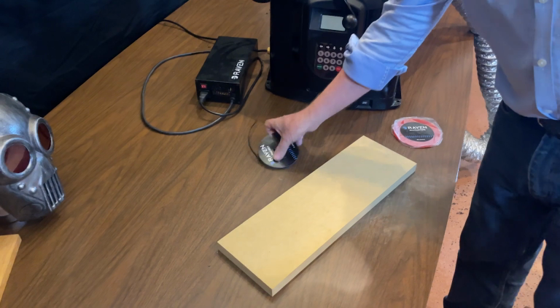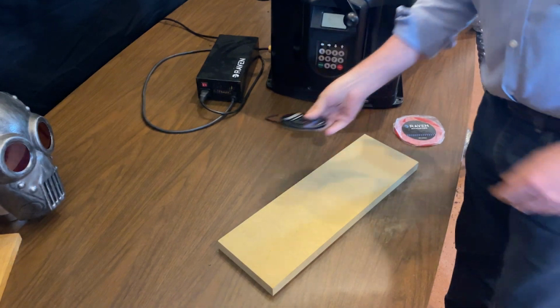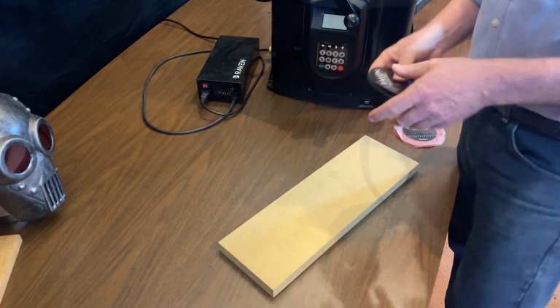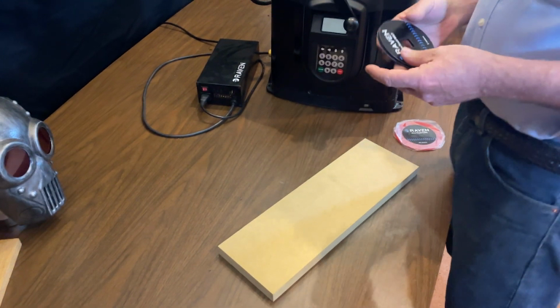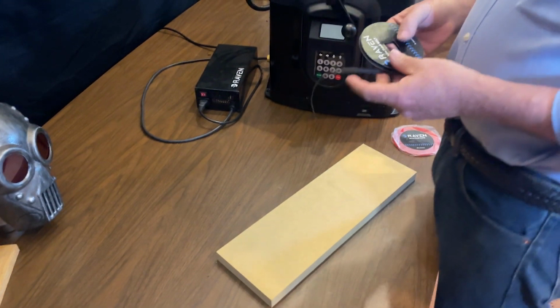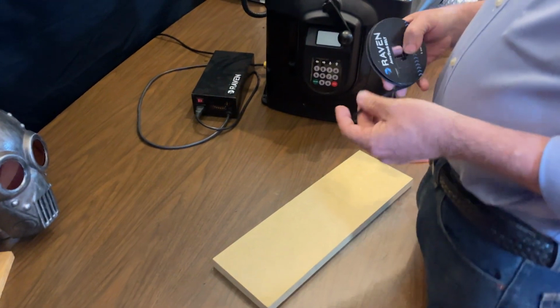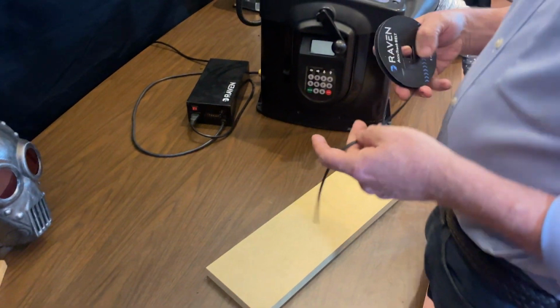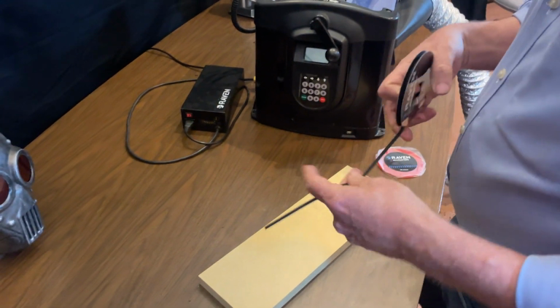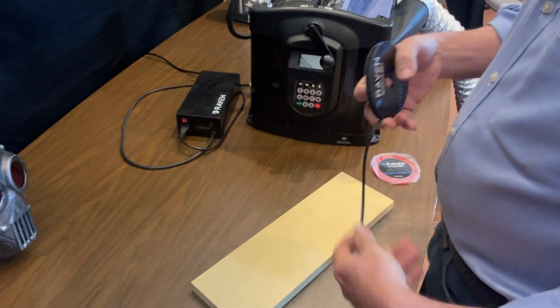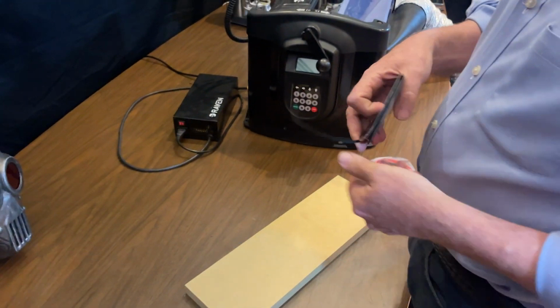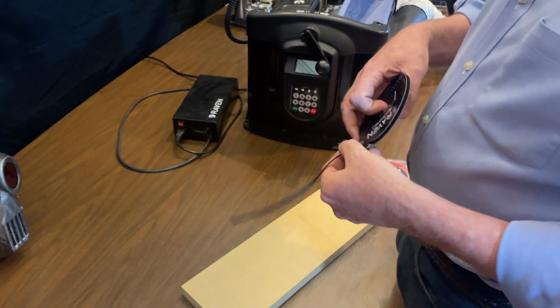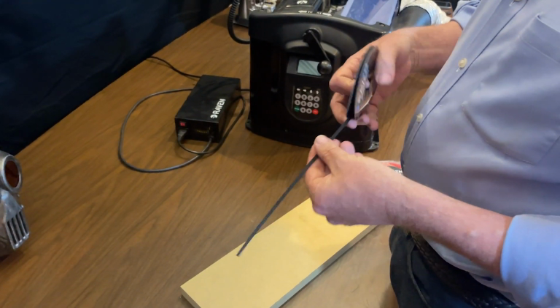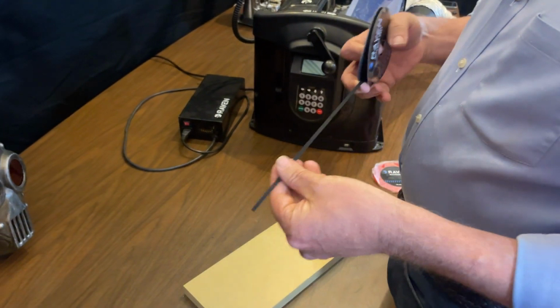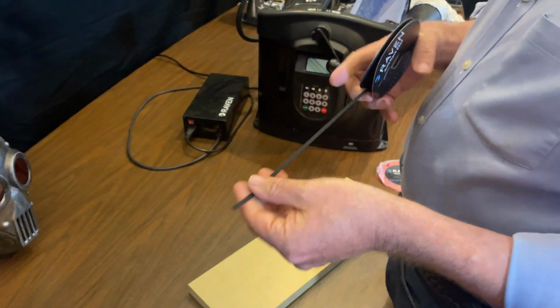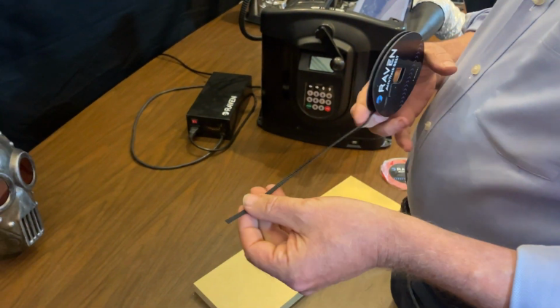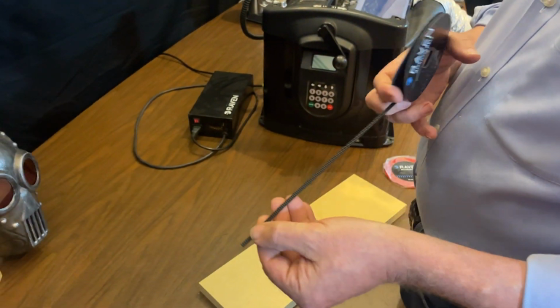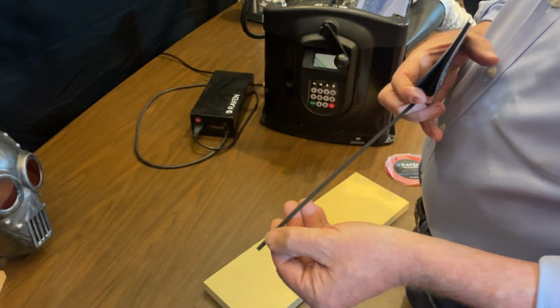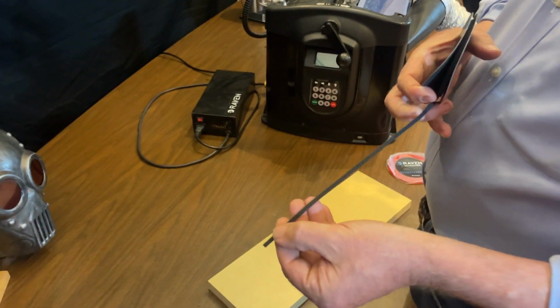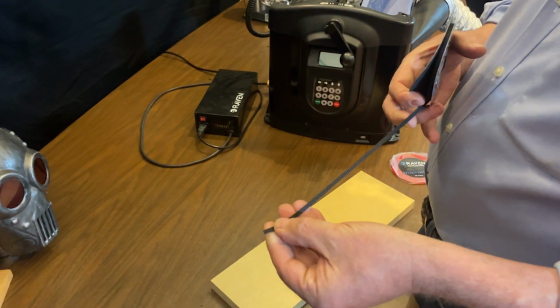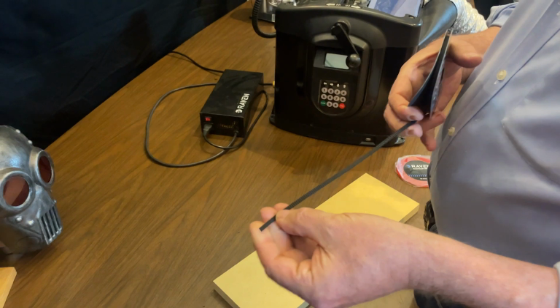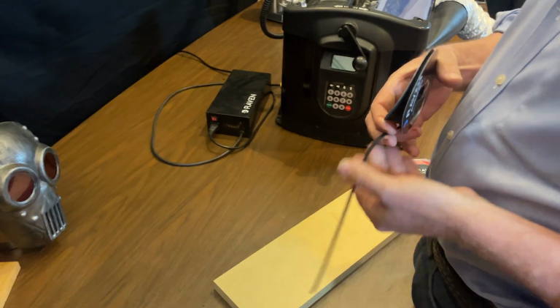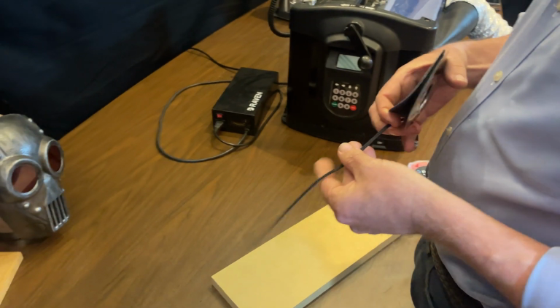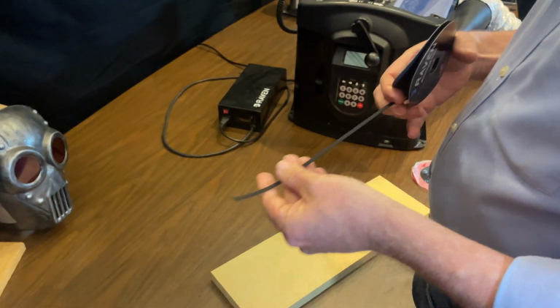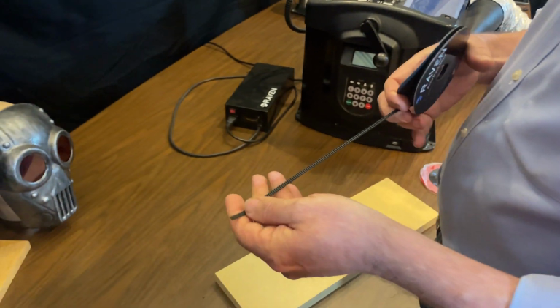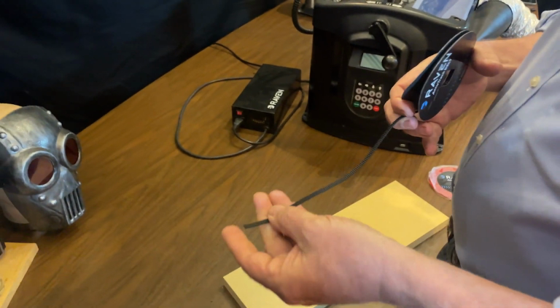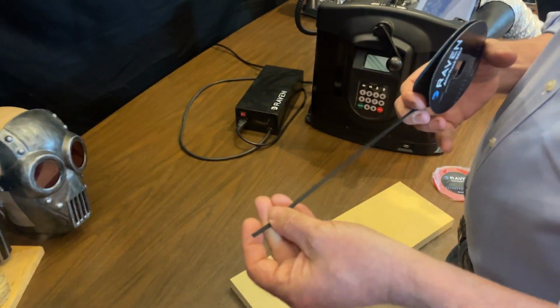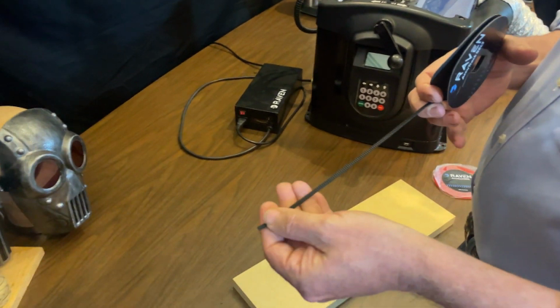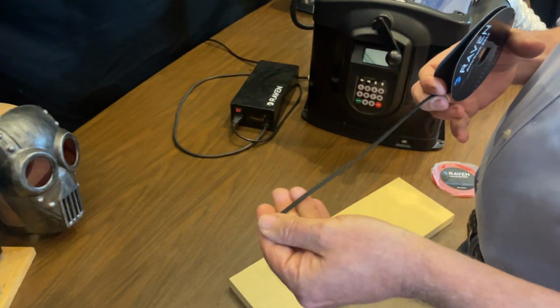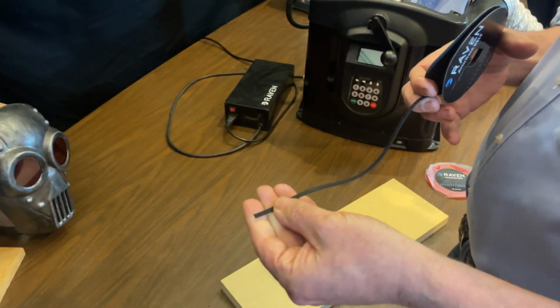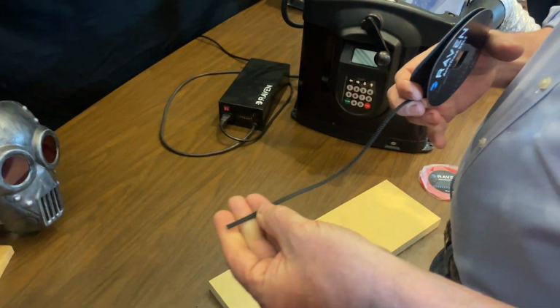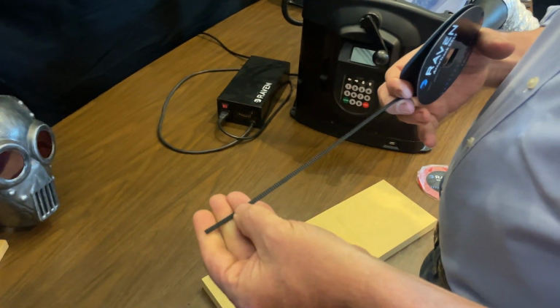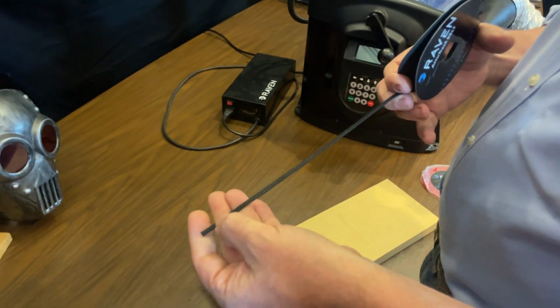This is the AccuTrack tooth belt. It's applied to the bottom of the board. It provides absolute slip-proof tracking.